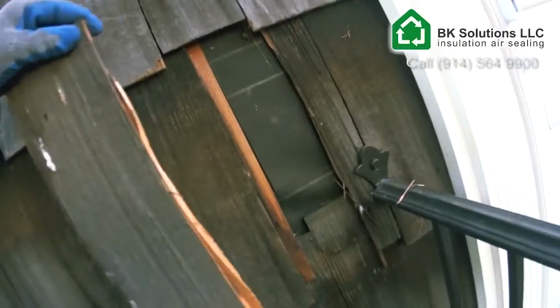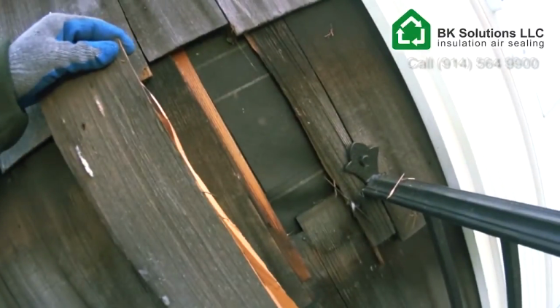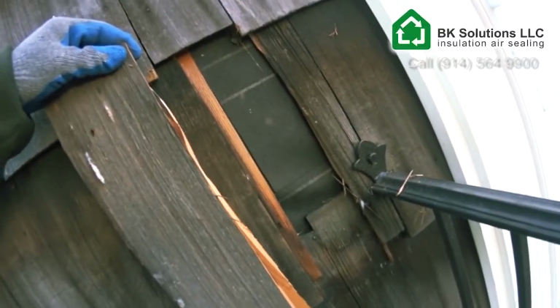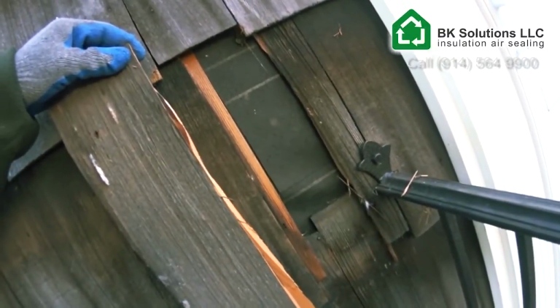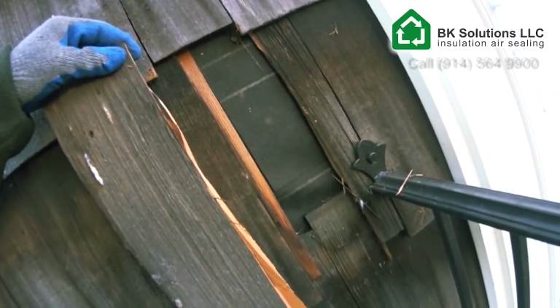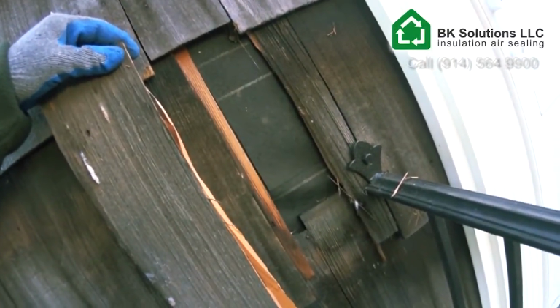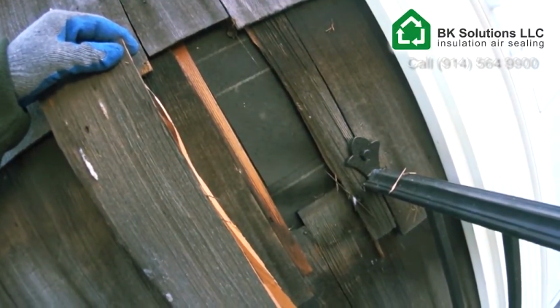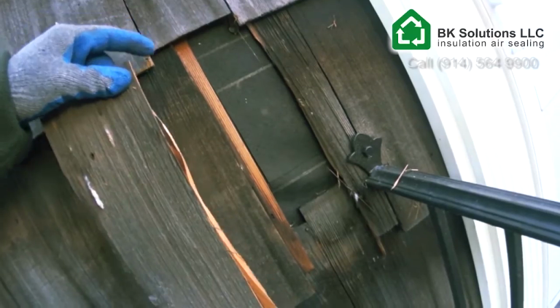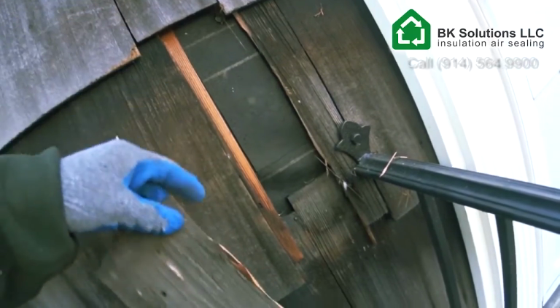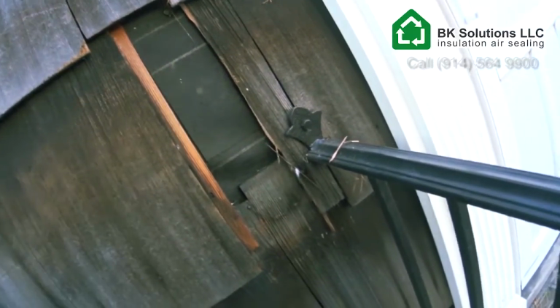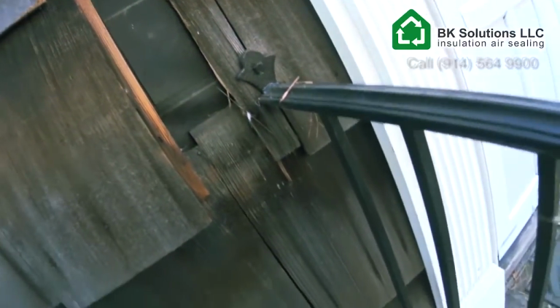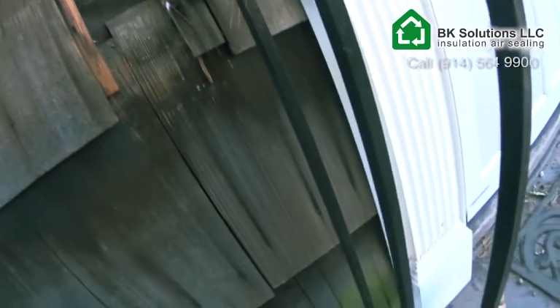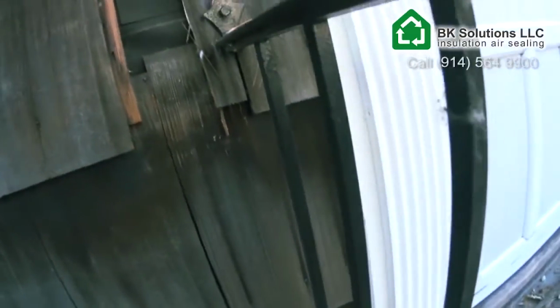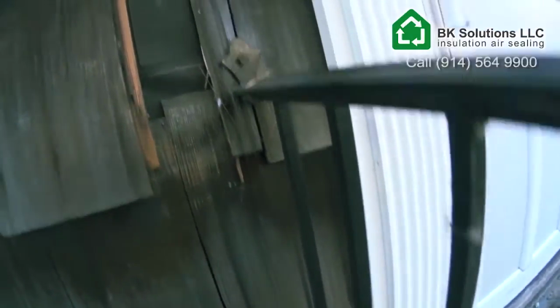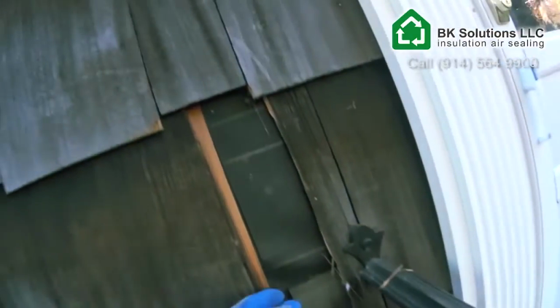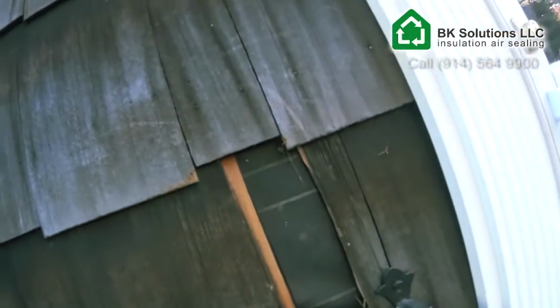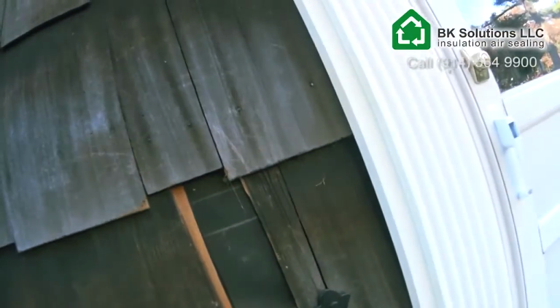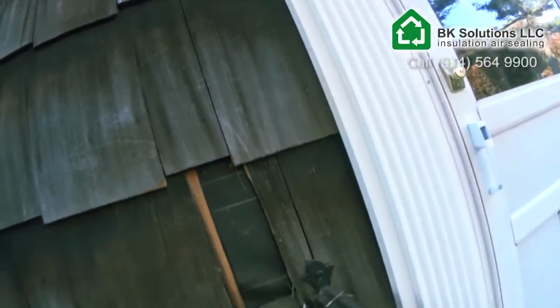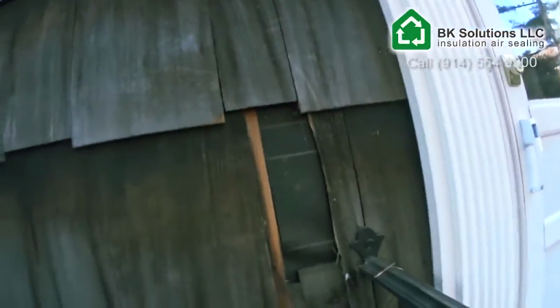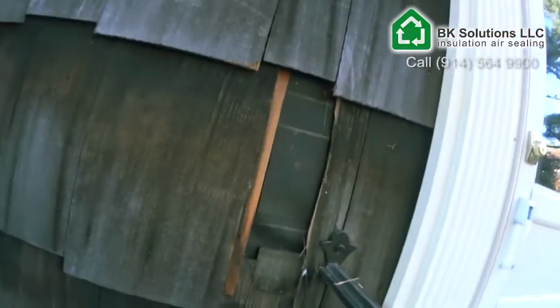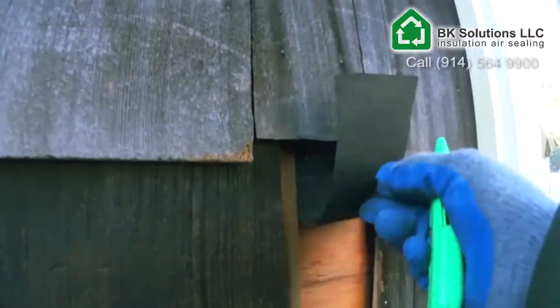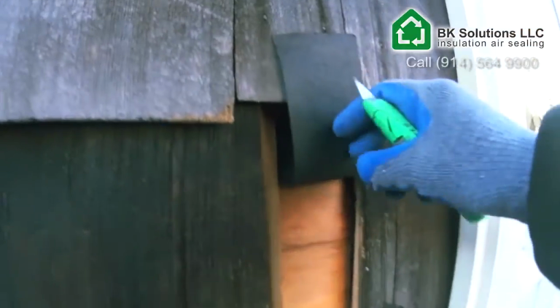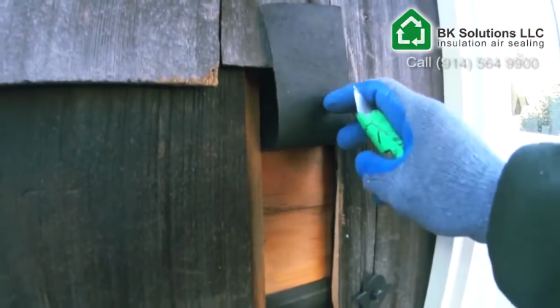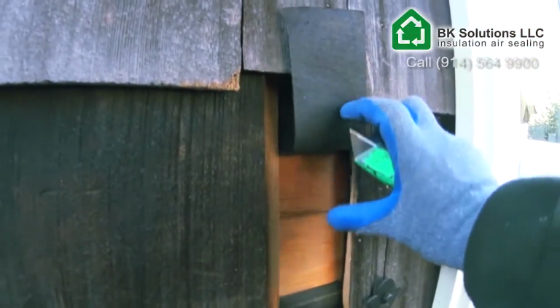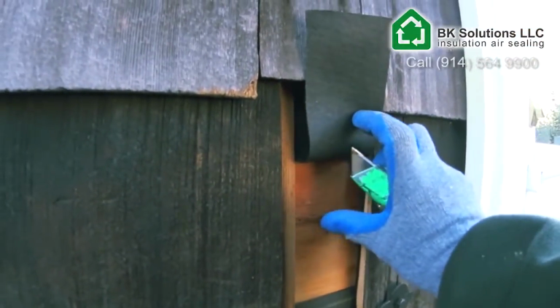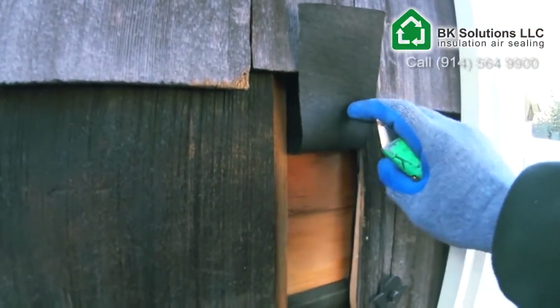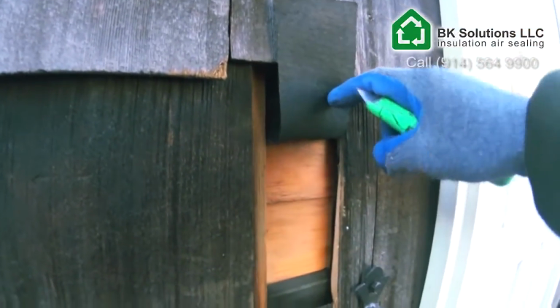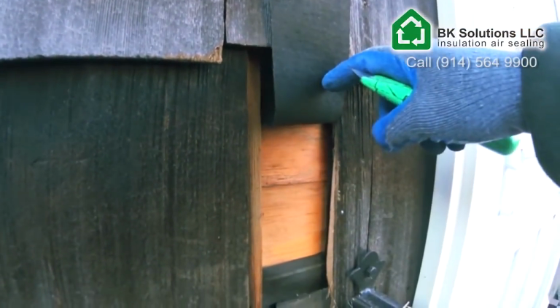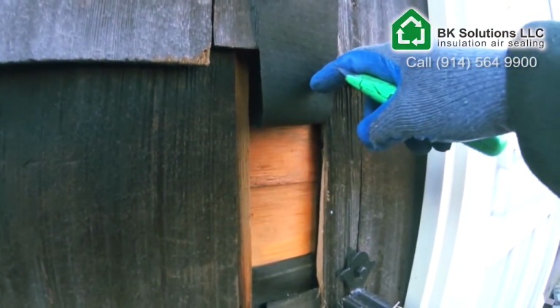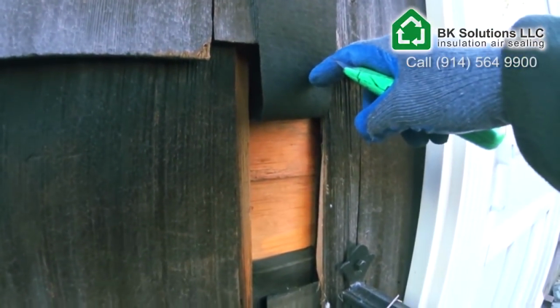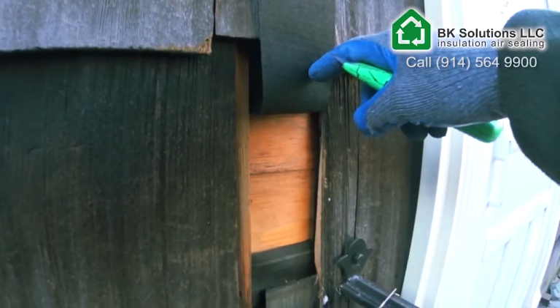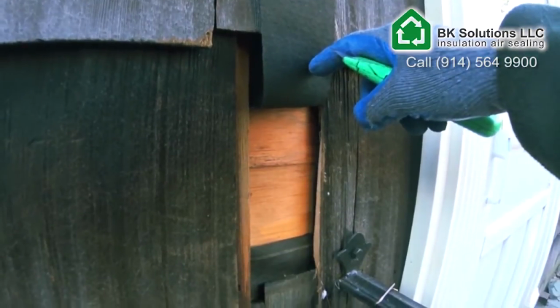We took some siding off and we peeled off also the rain barrier and now we can see the sheeting underneath it, and that's where we're going to drill into it.